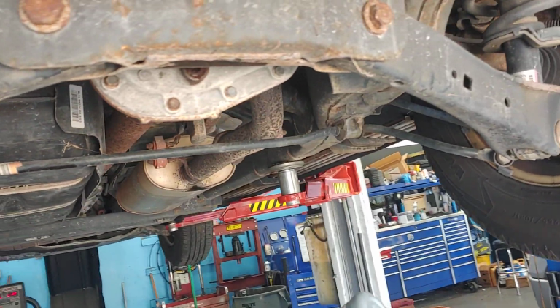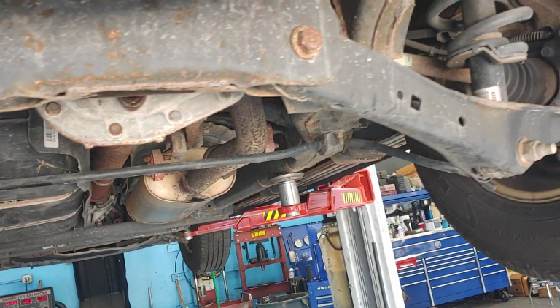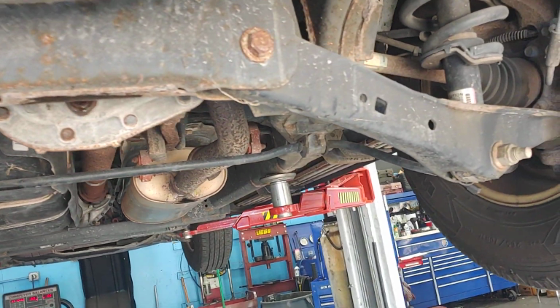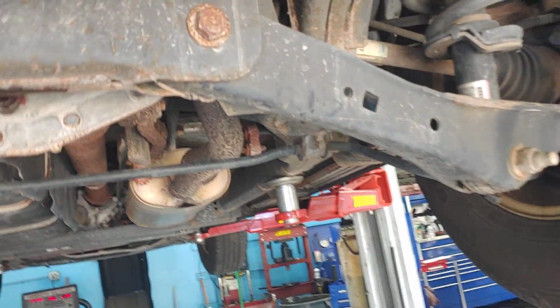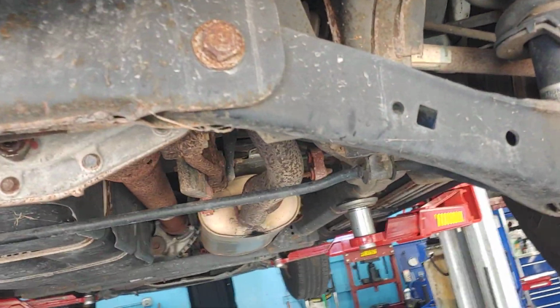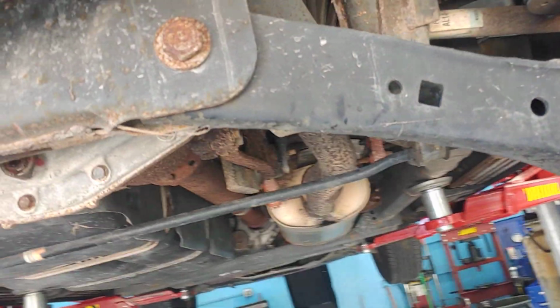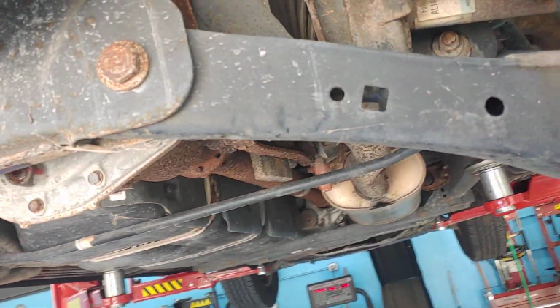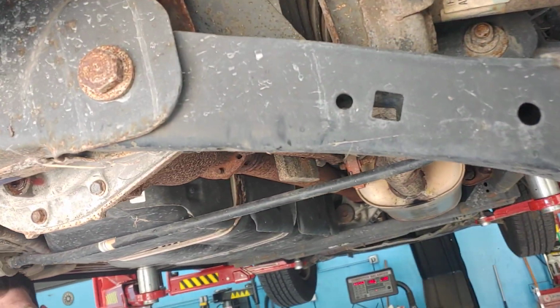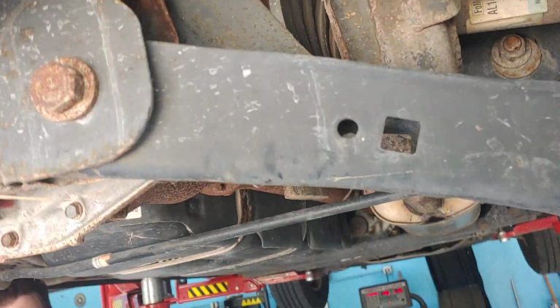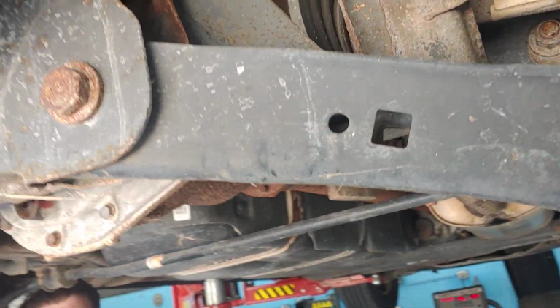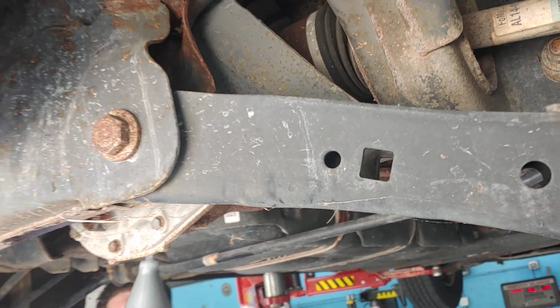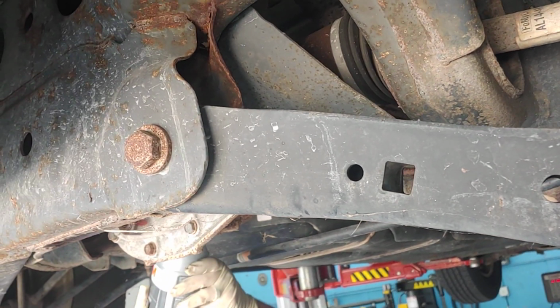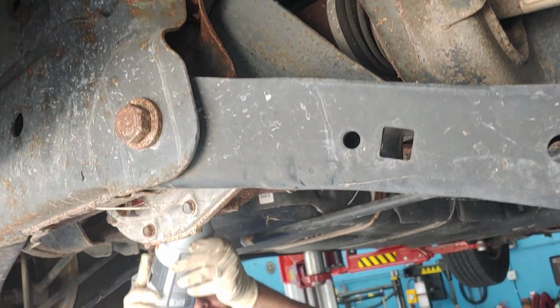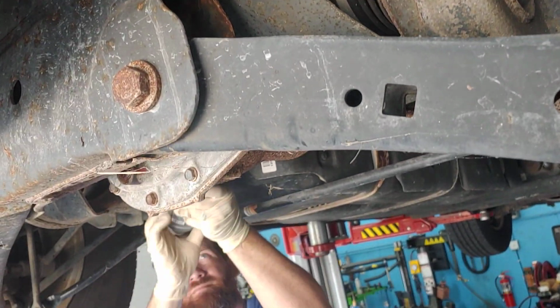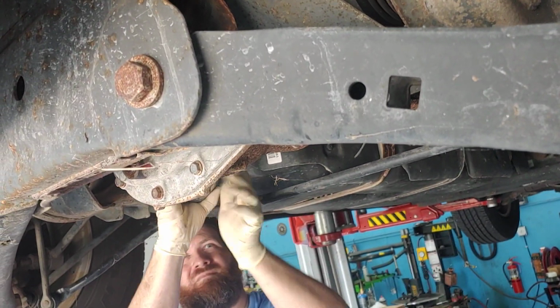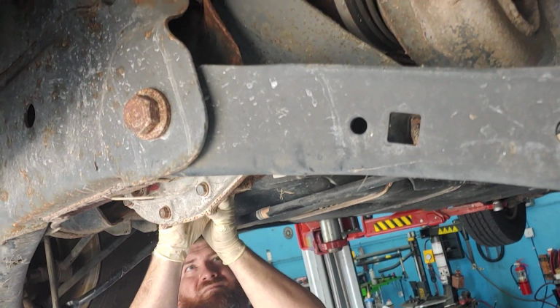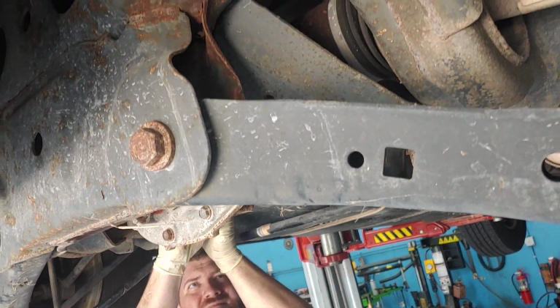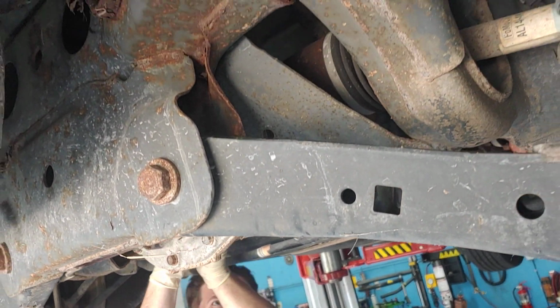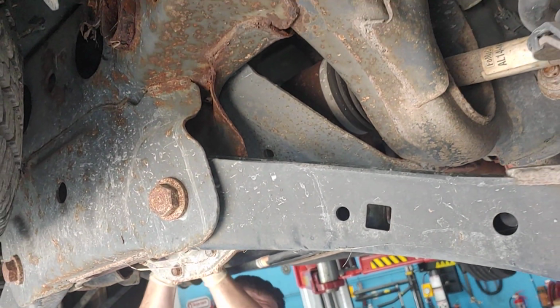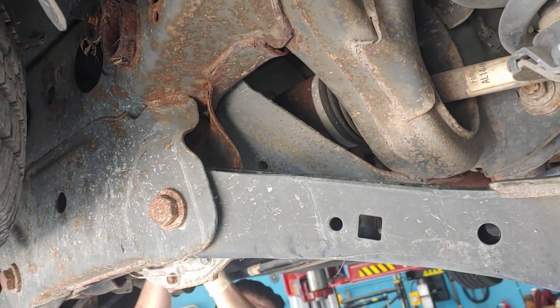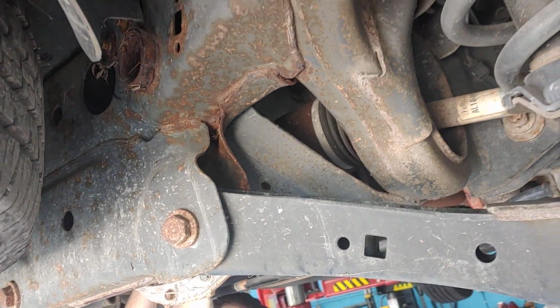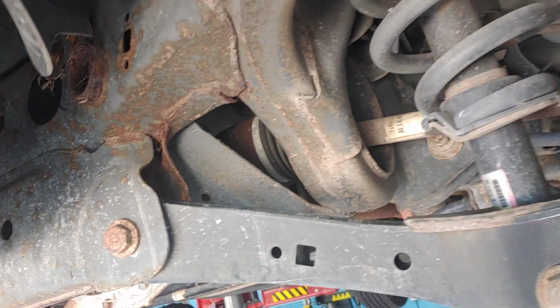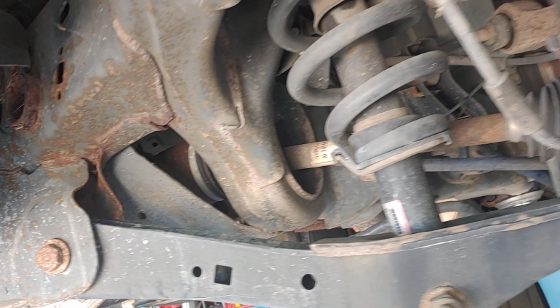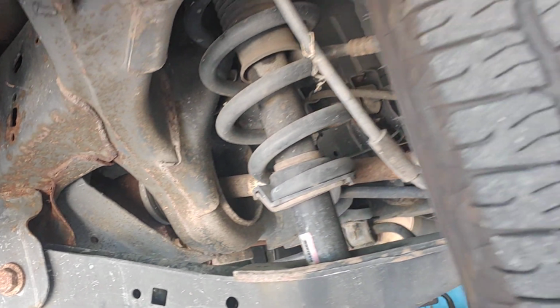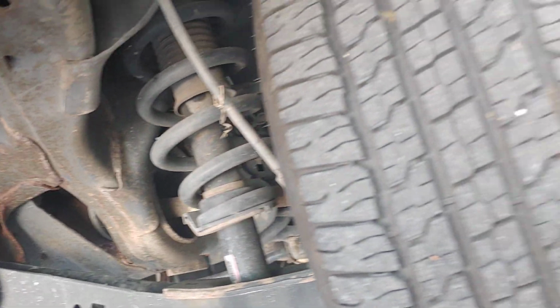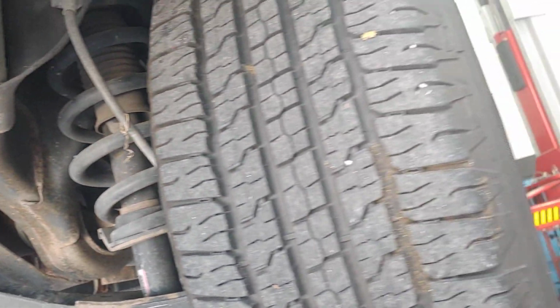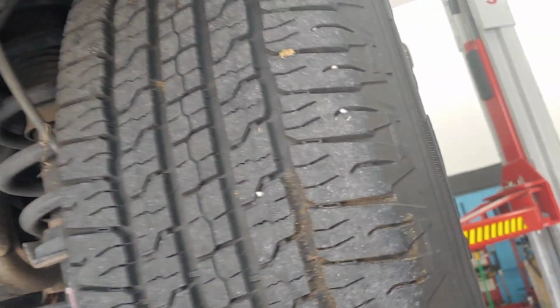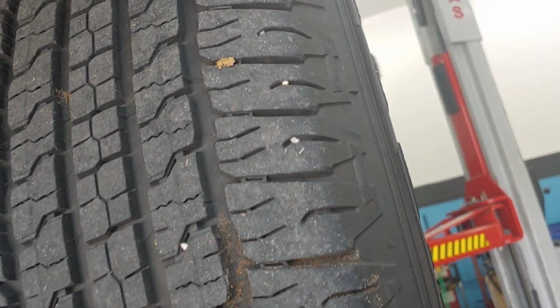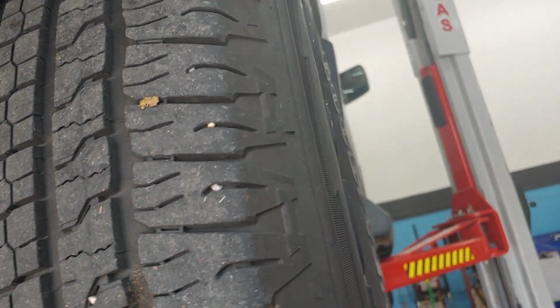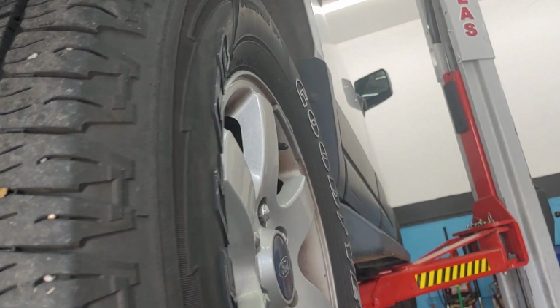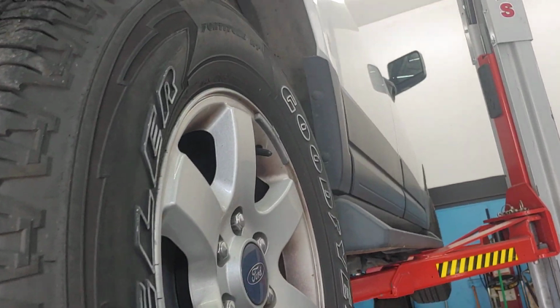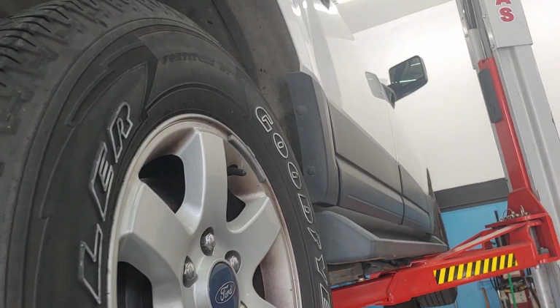Every 40,000 miles, the differential needs to be serviced on a vehicle with rear-wheel drive. If you've got a rear-wheel drive Ford, bring it to PALS. We'll take care of it. See you soon.